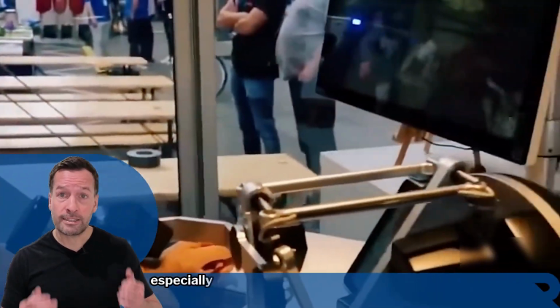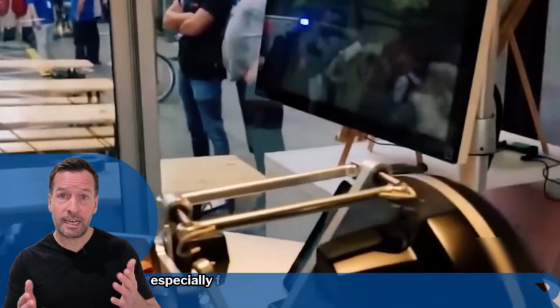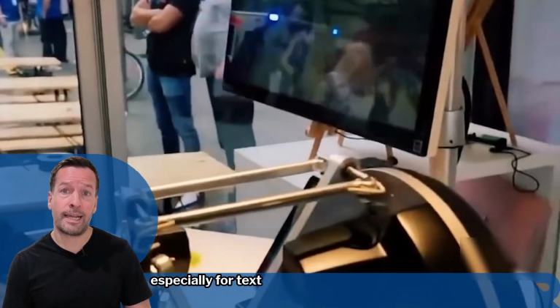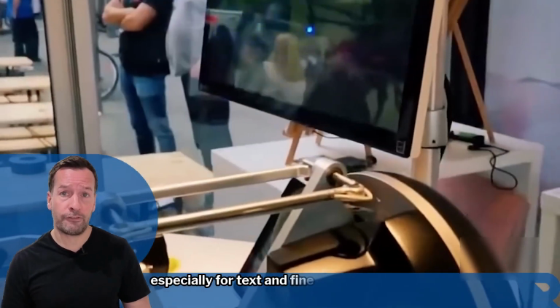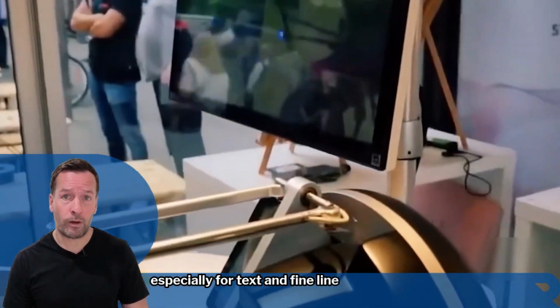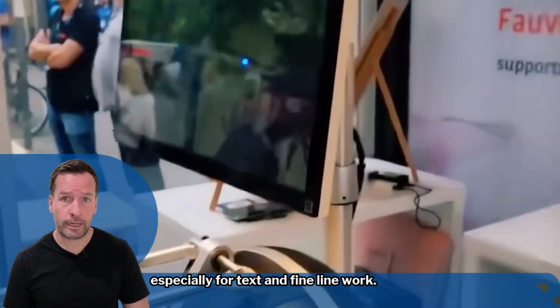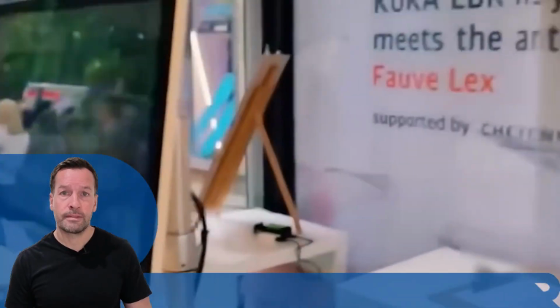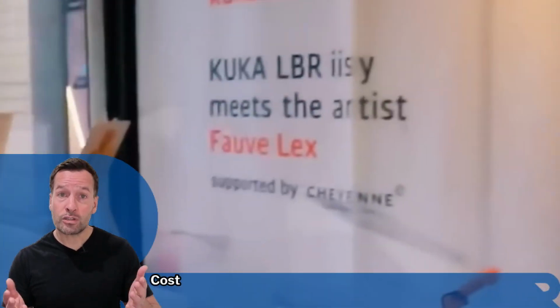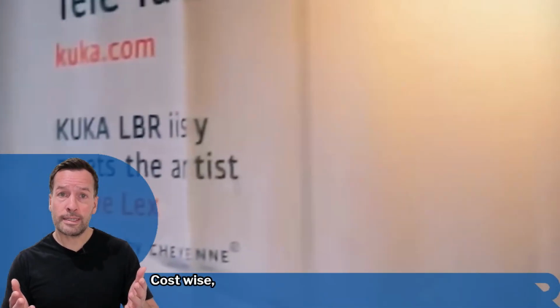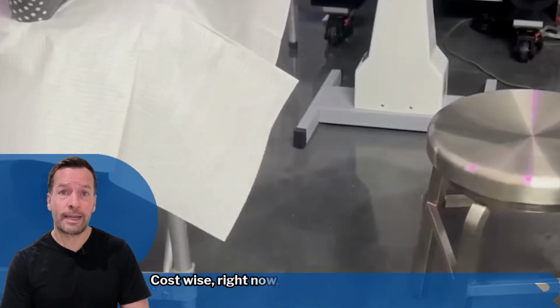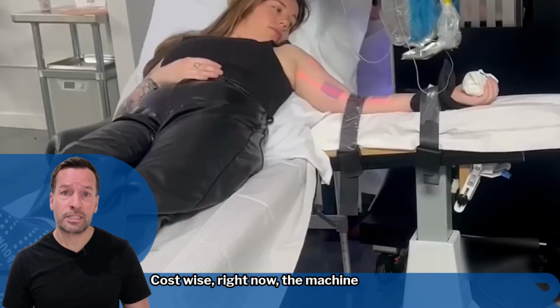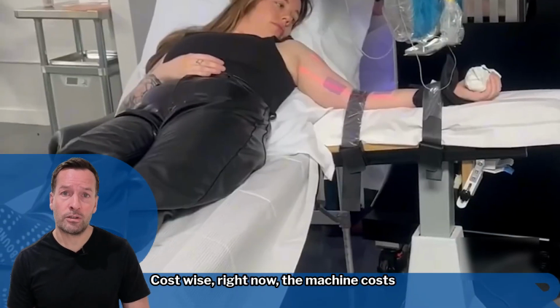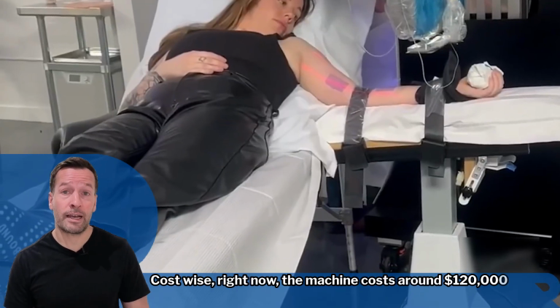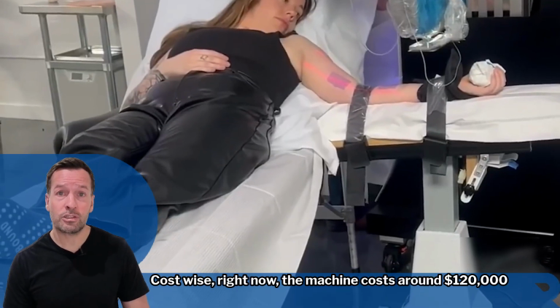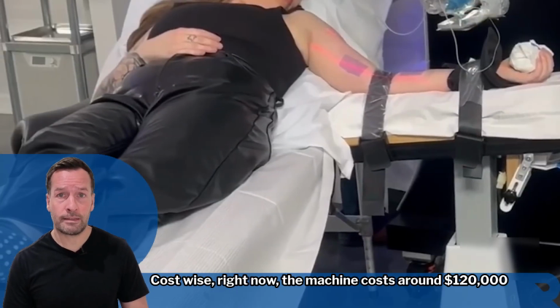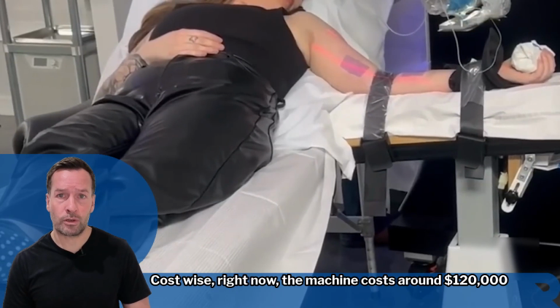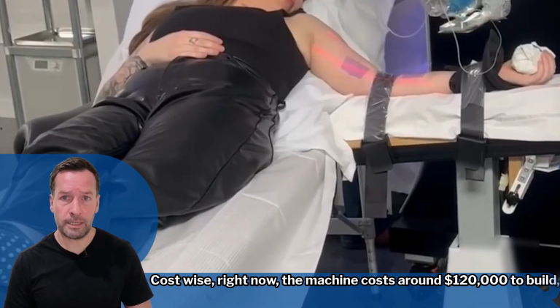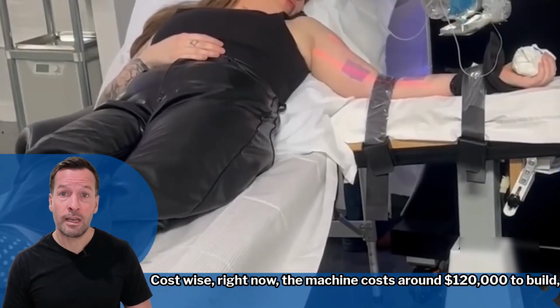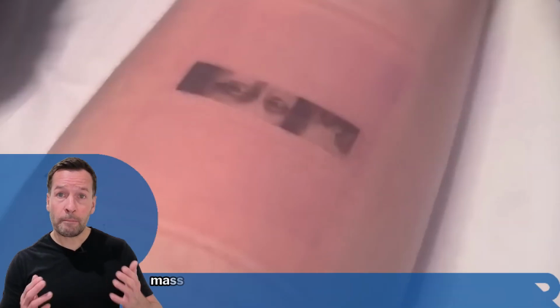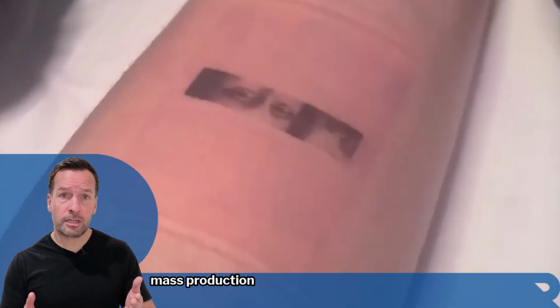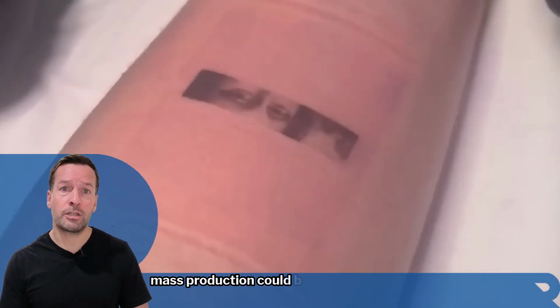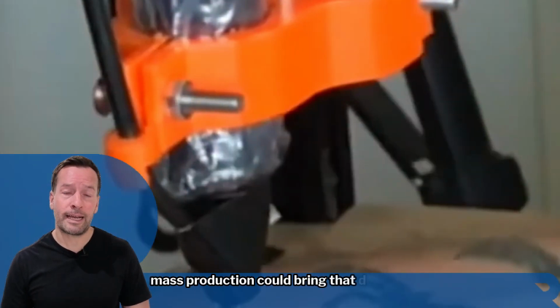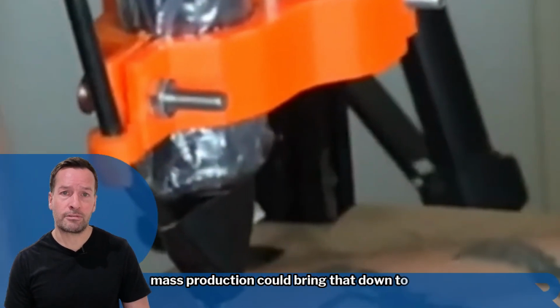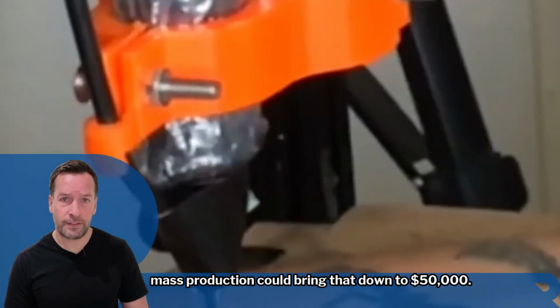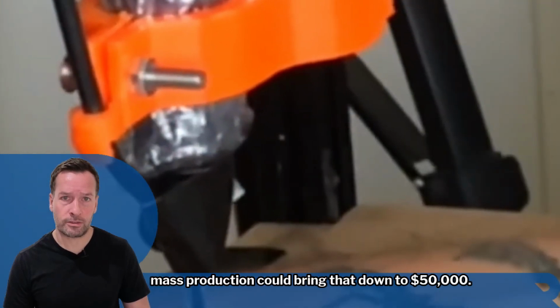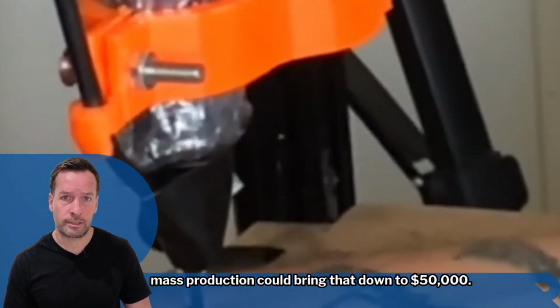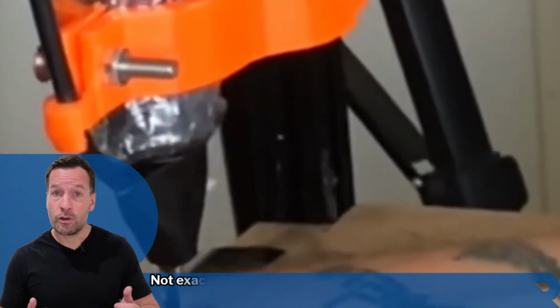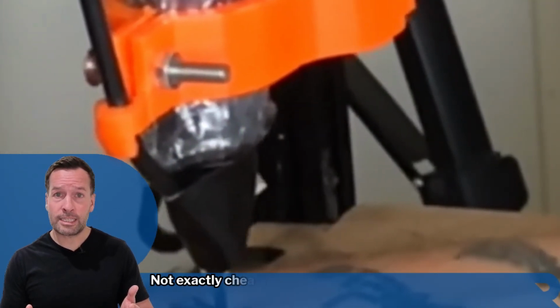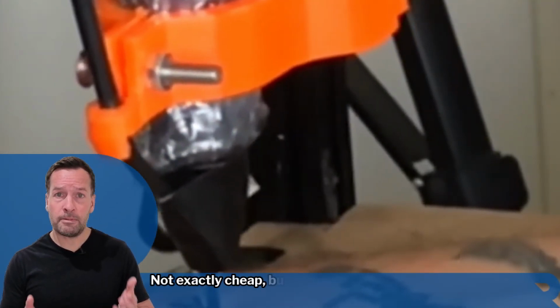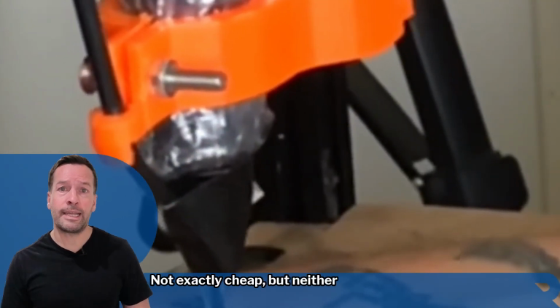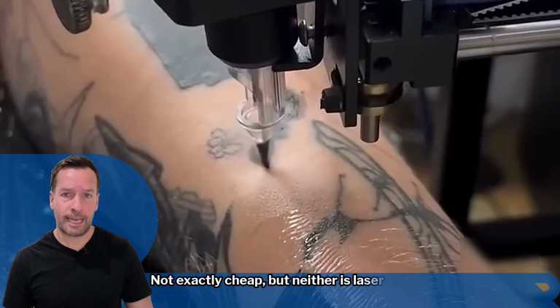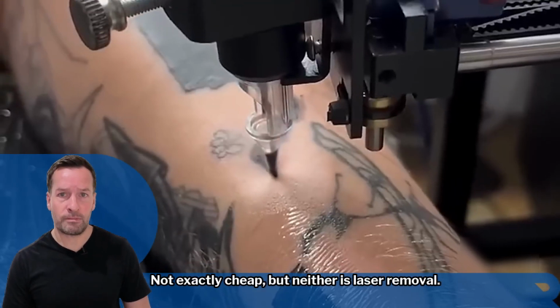Especially for text and fine line work. Cost-wise, right now the machine costs around $120,000 to build, though mass production could bring that down to $50,000. Not exactly cheap — but neither is laser removal.